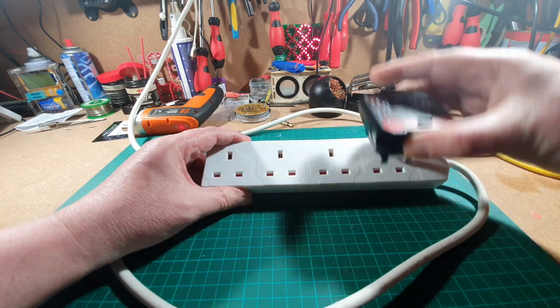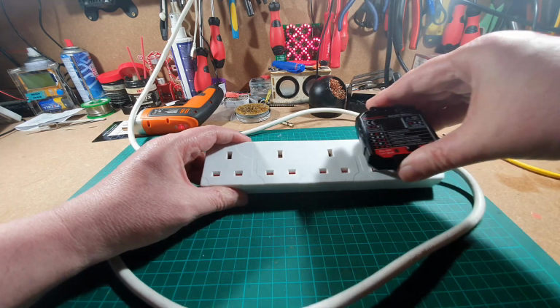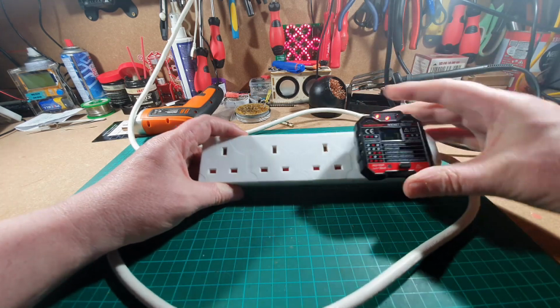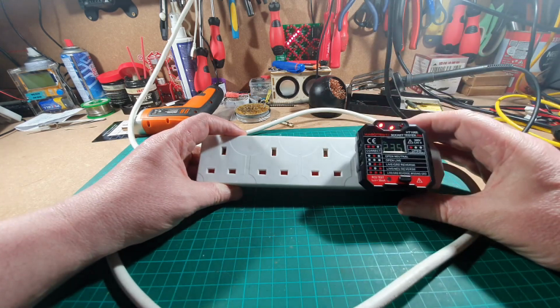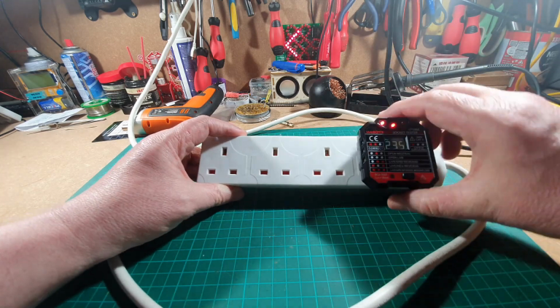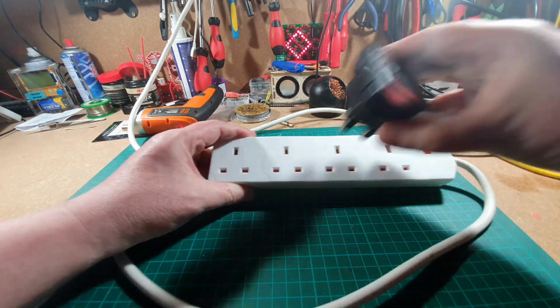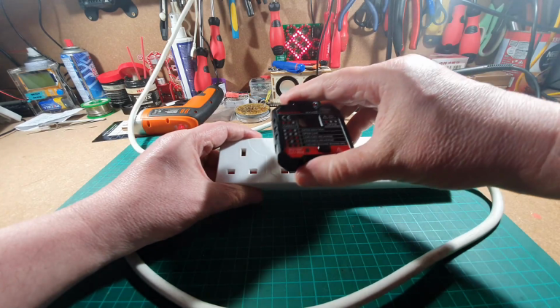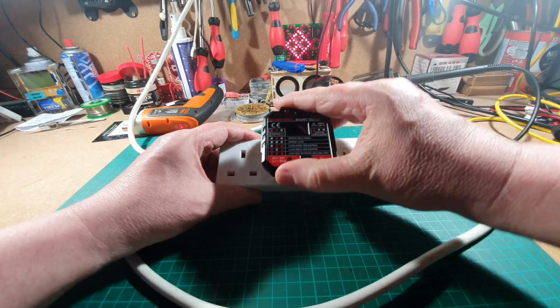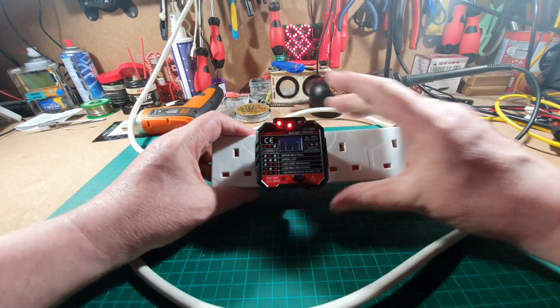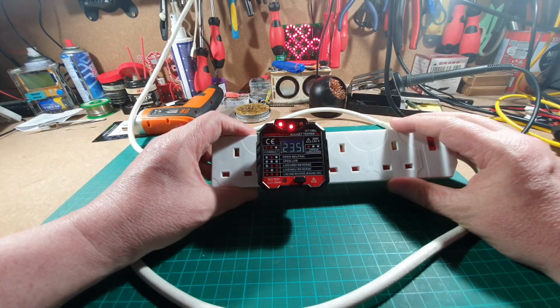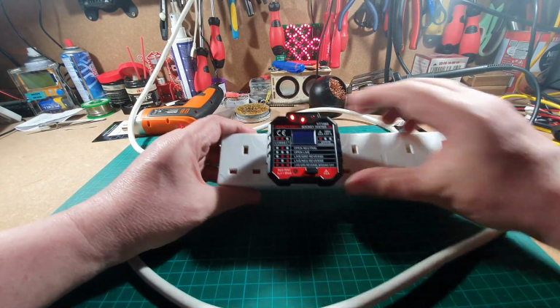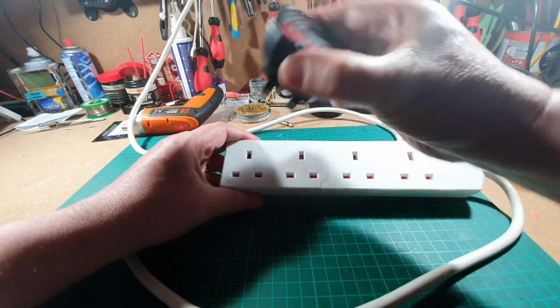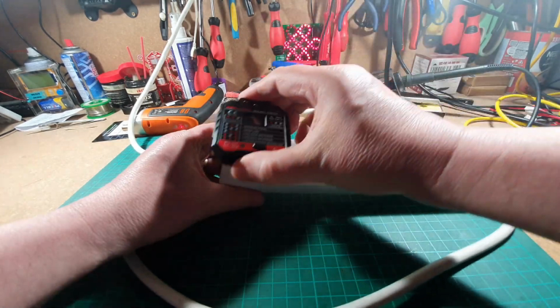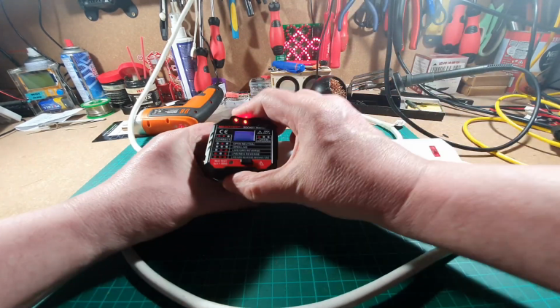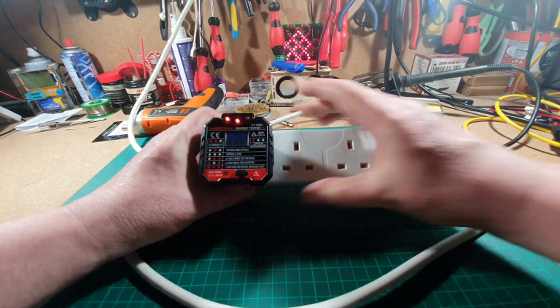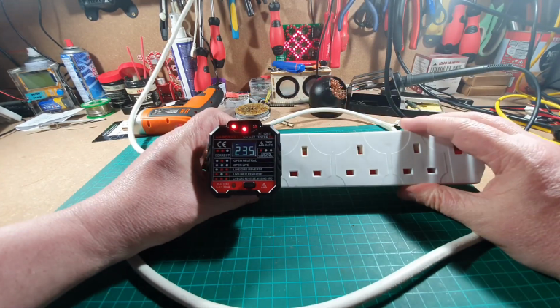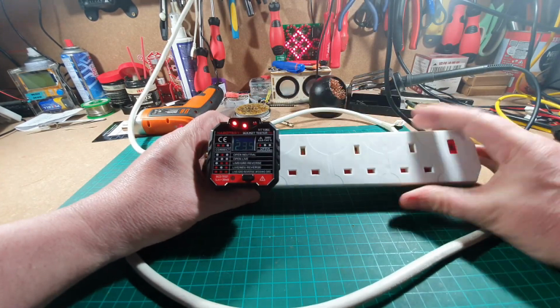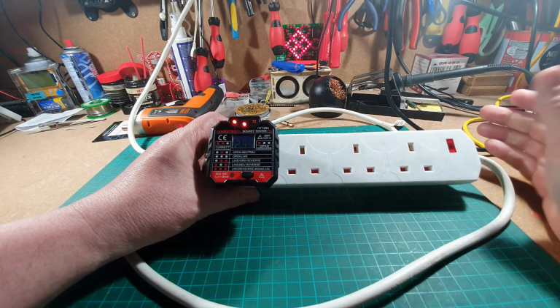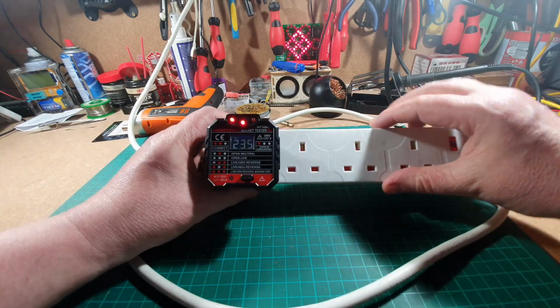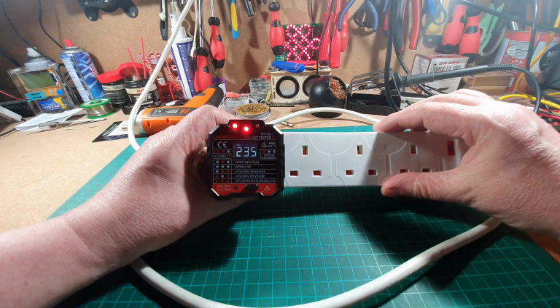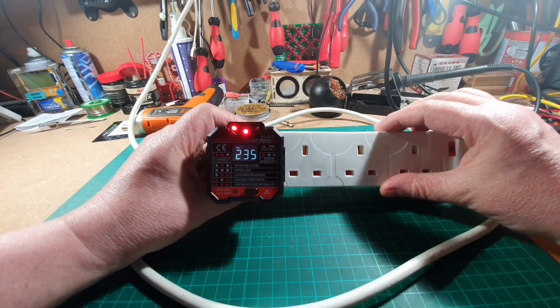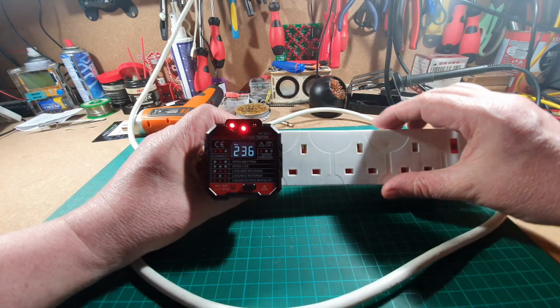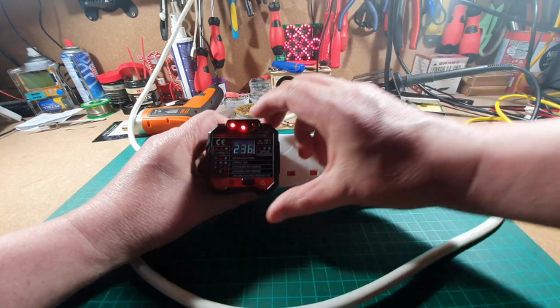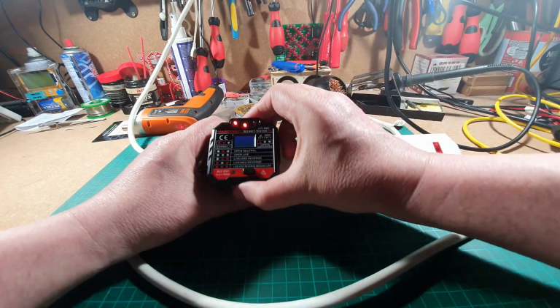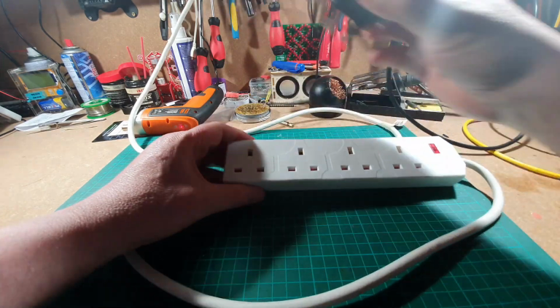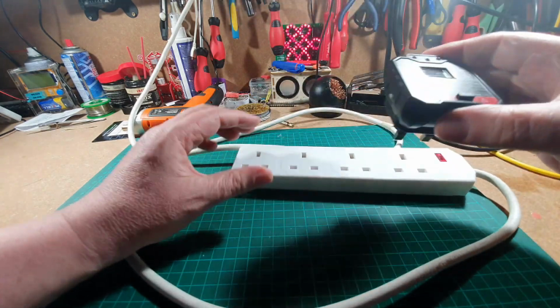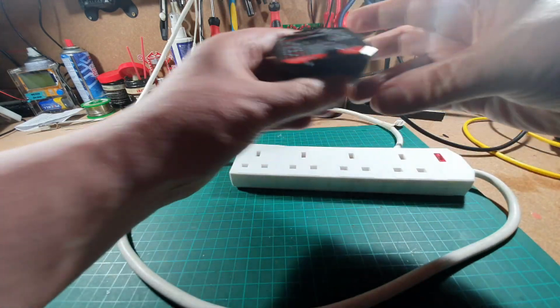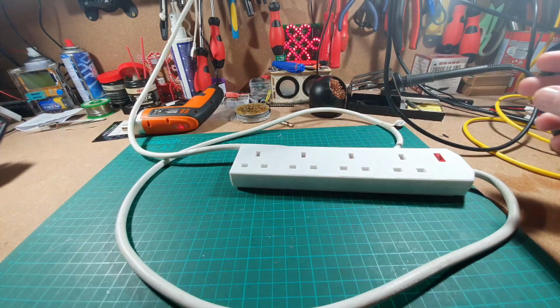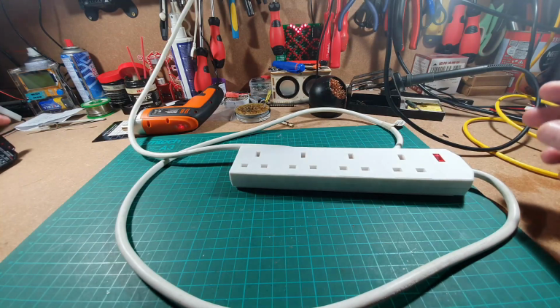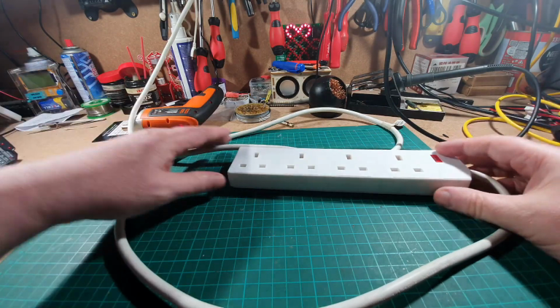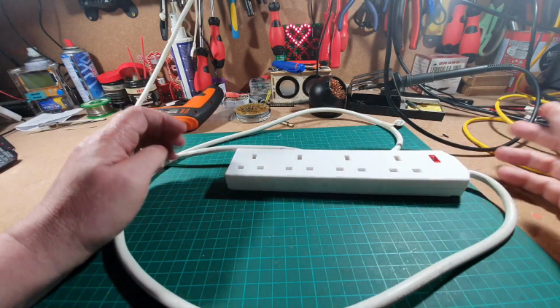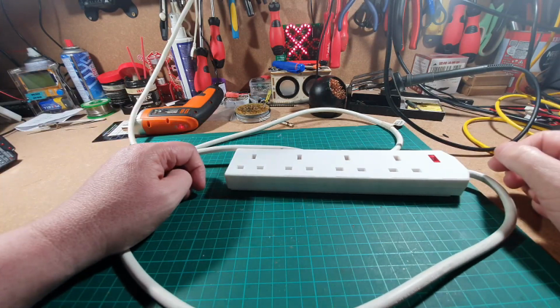Let's check all the others. Yep. Yep. And yes, so everything's working. The fuse is working. The sockets are working. So why has it failed?